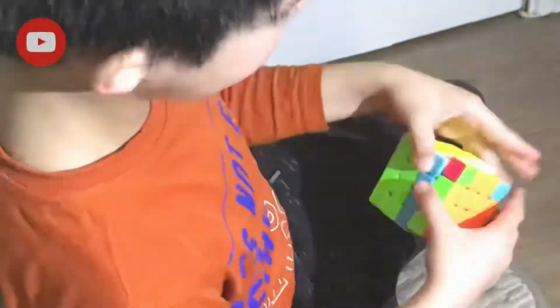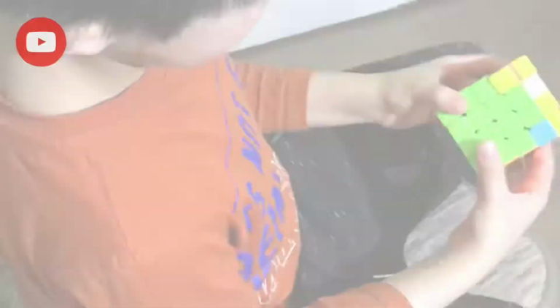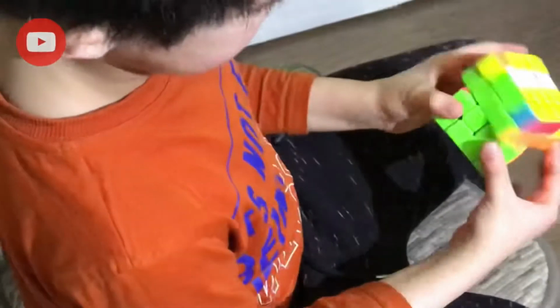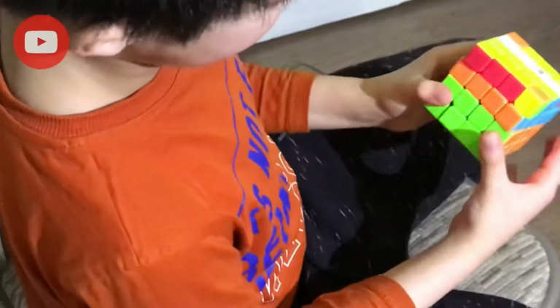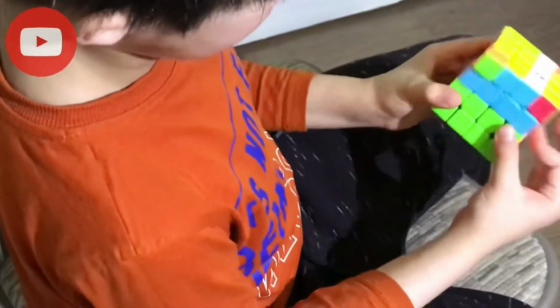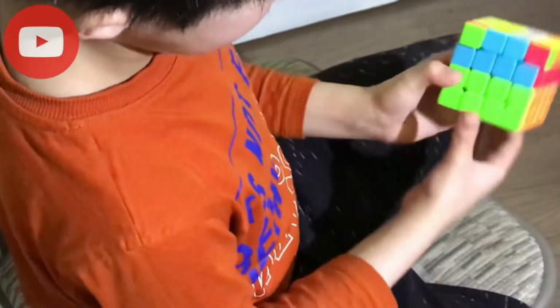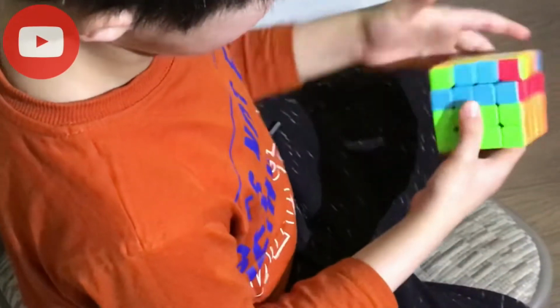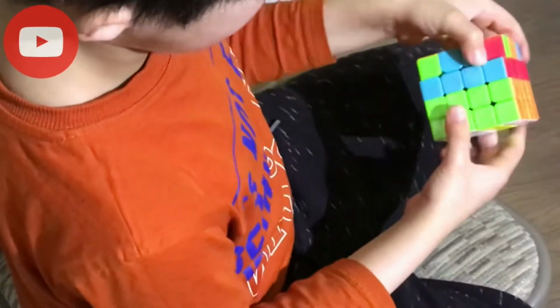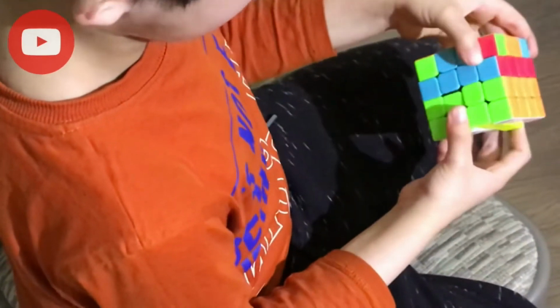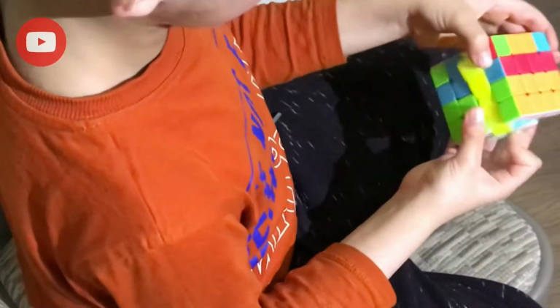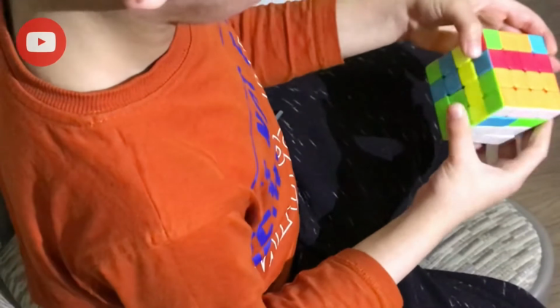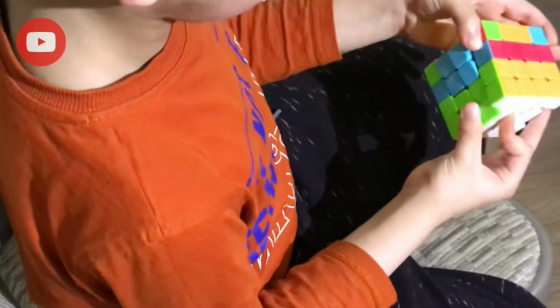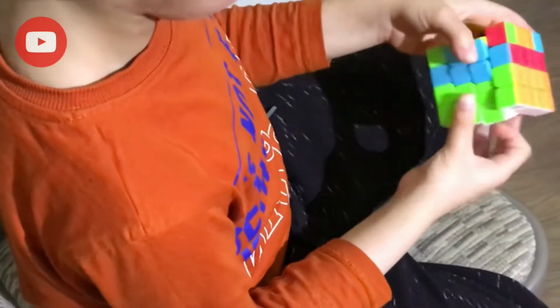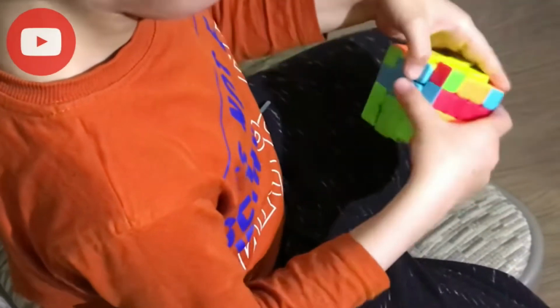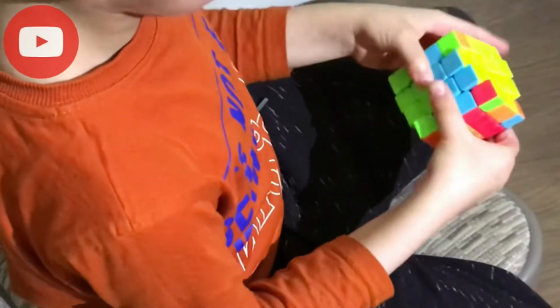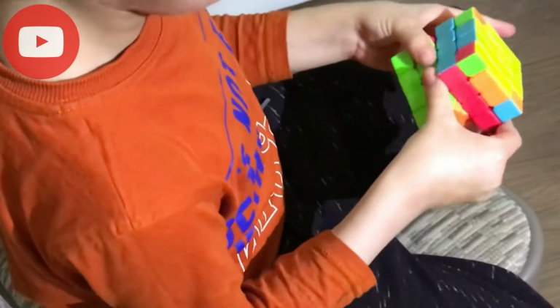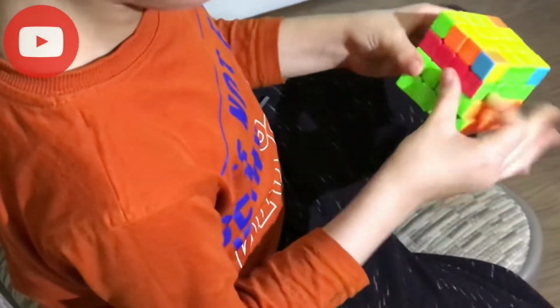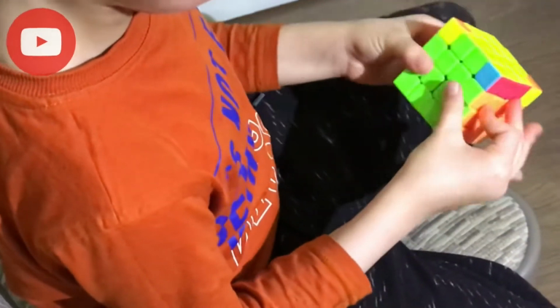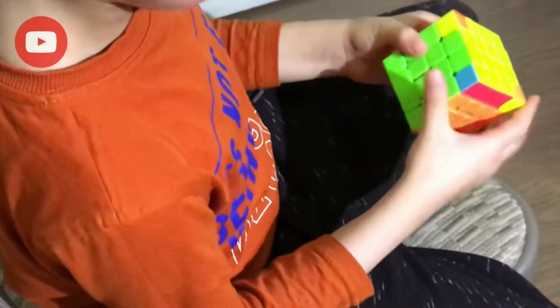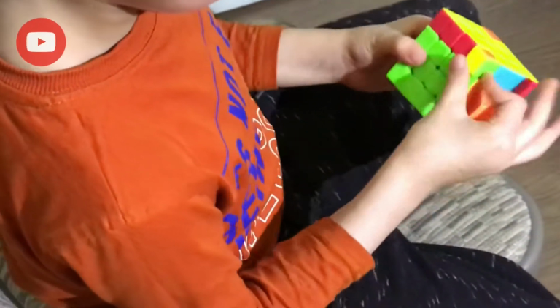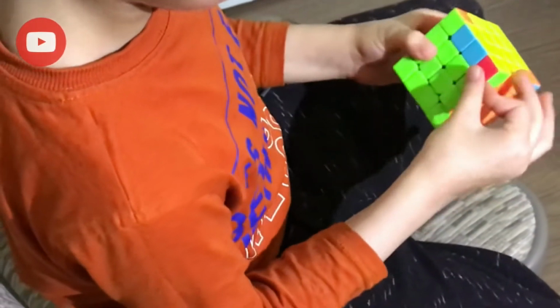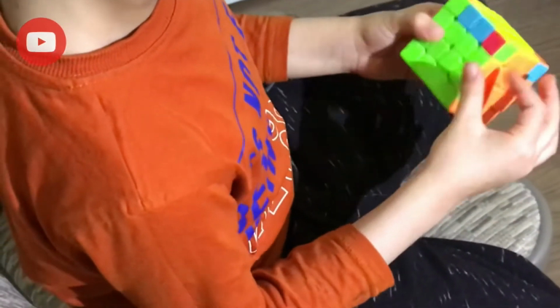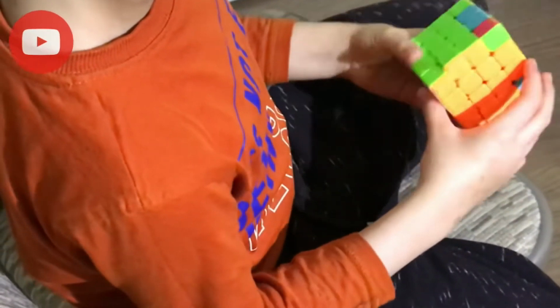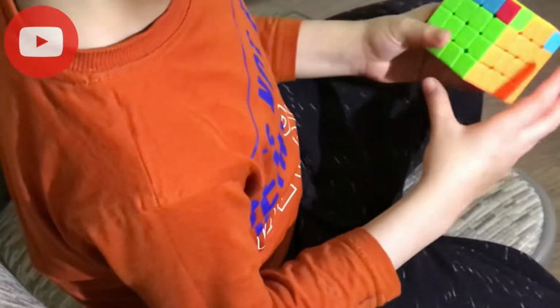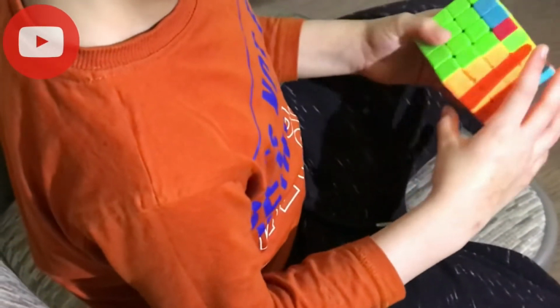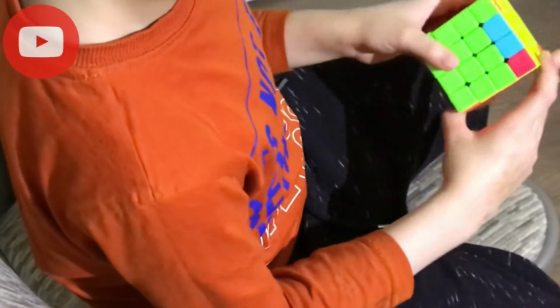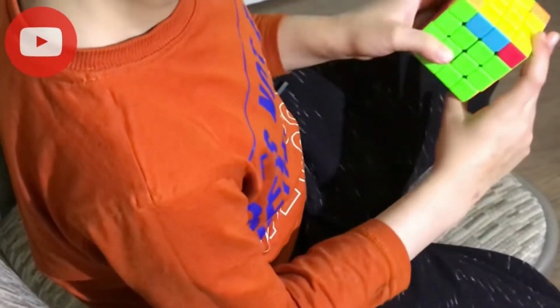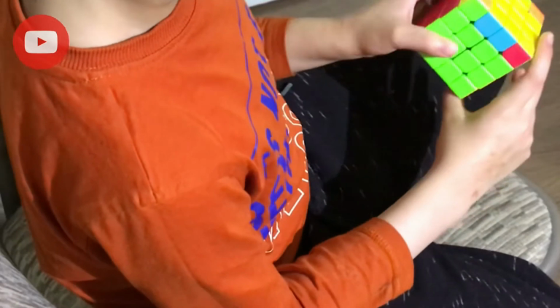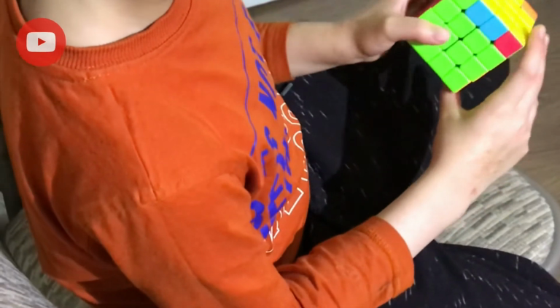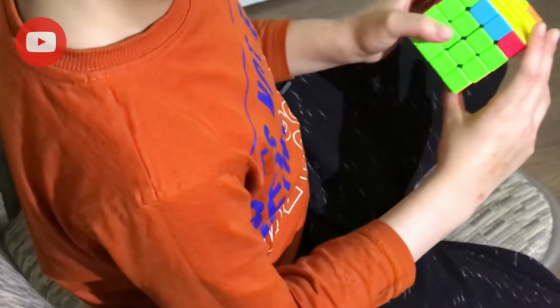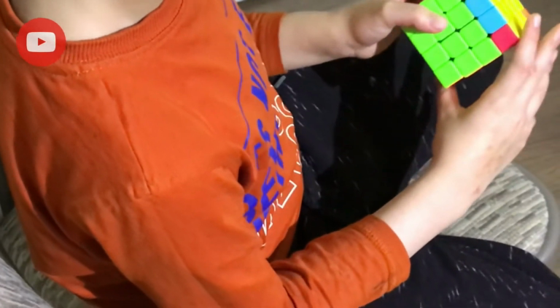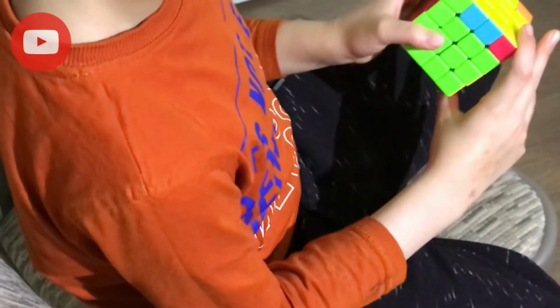Do a double layer and then do a small round of two, double layer of two. Now just do the beginning method — if you don't know, just watch.